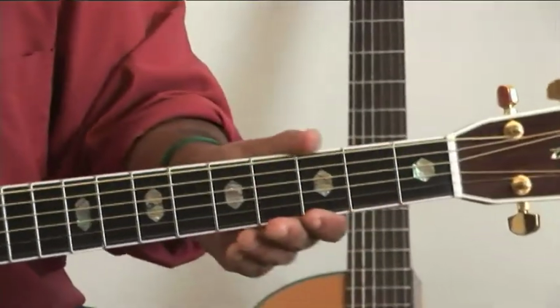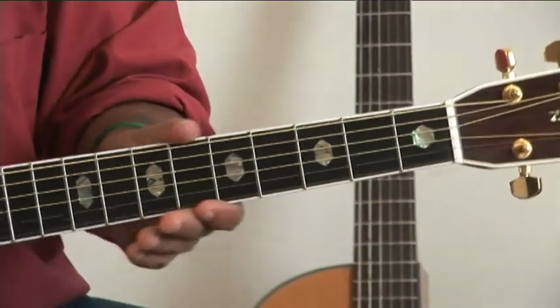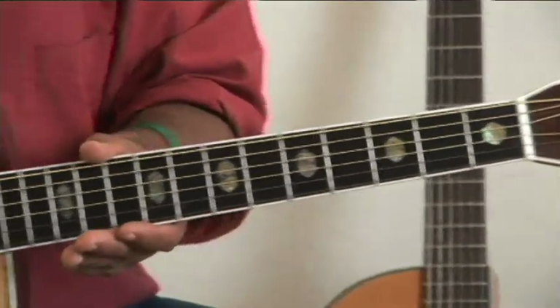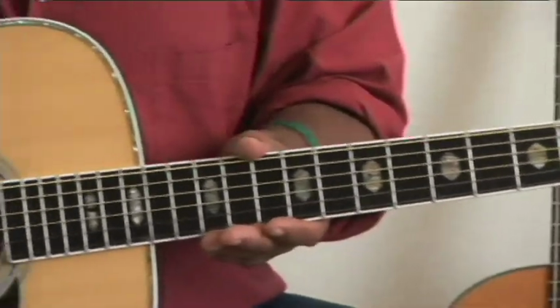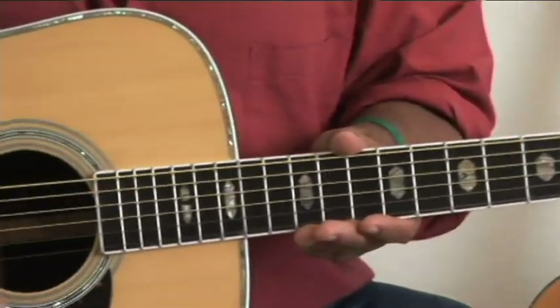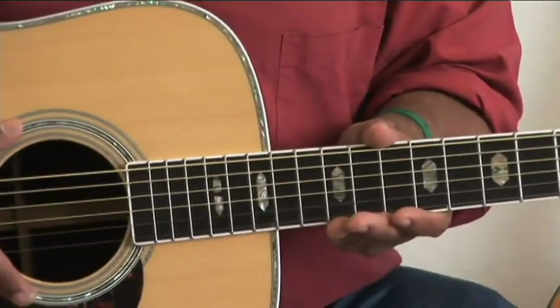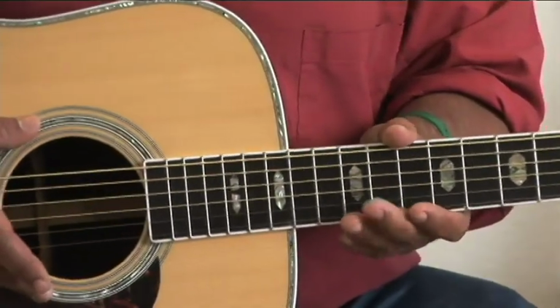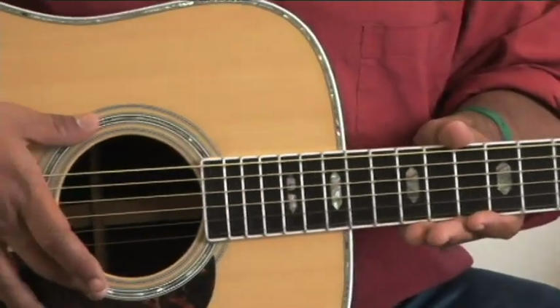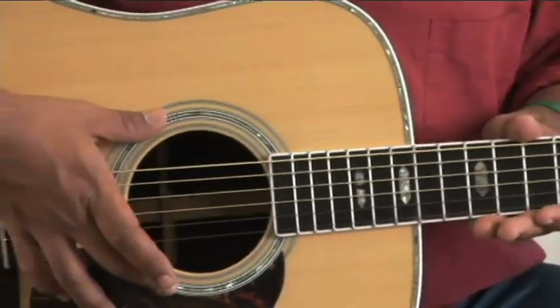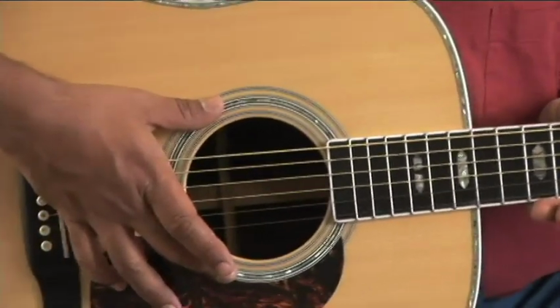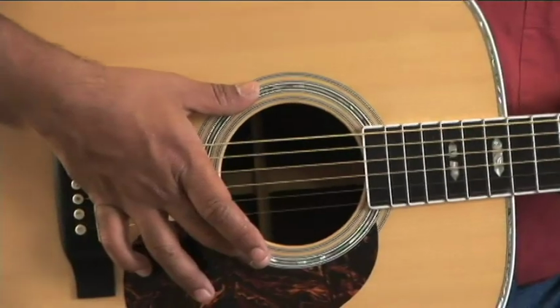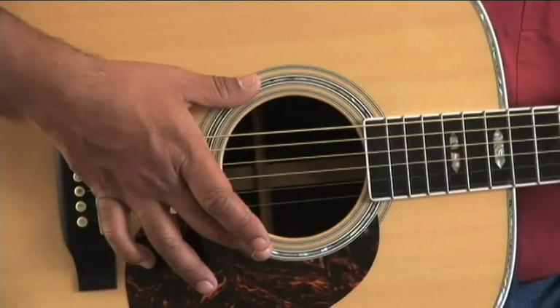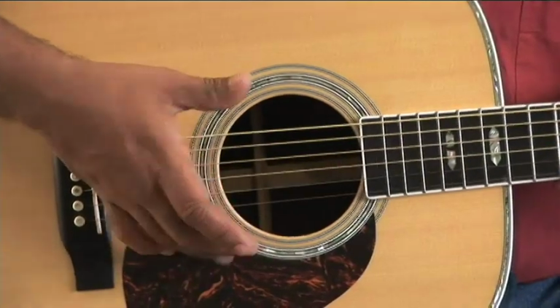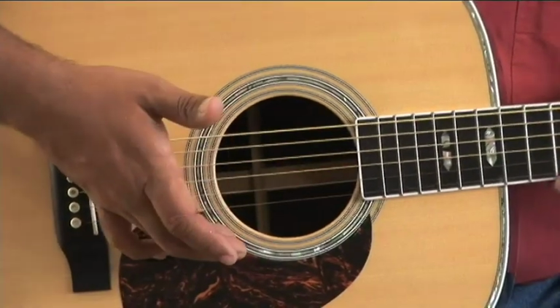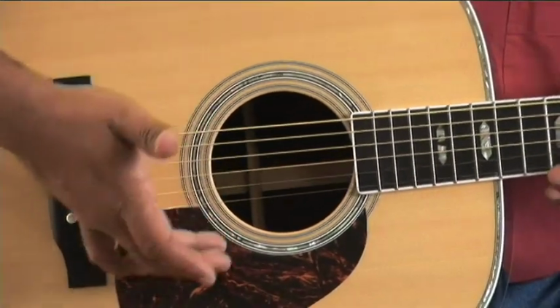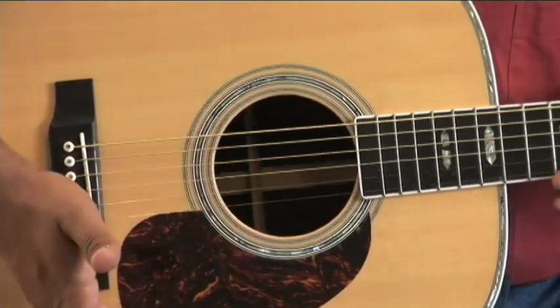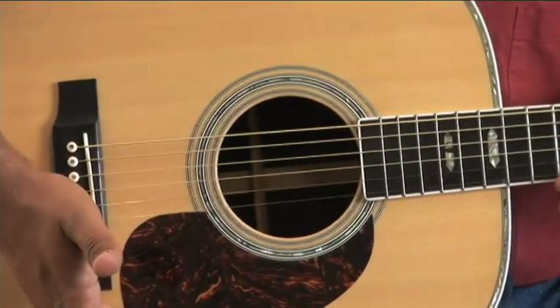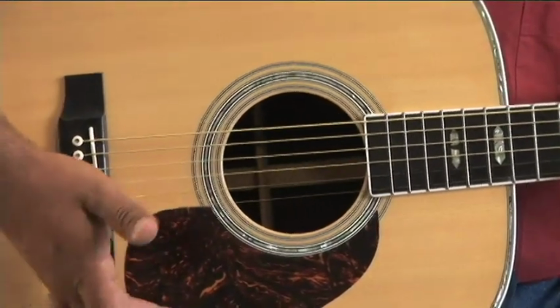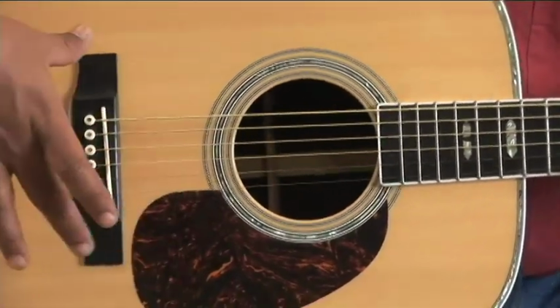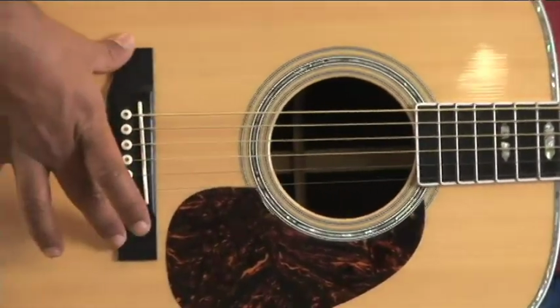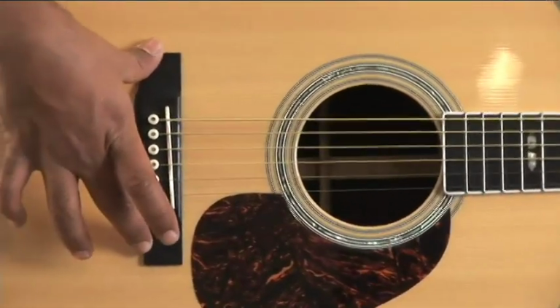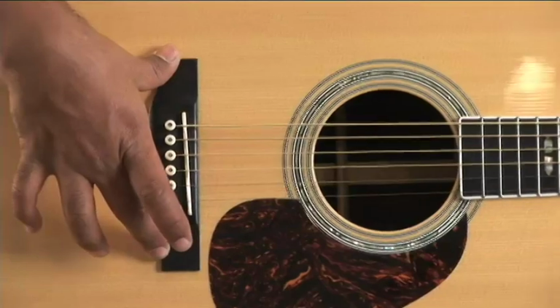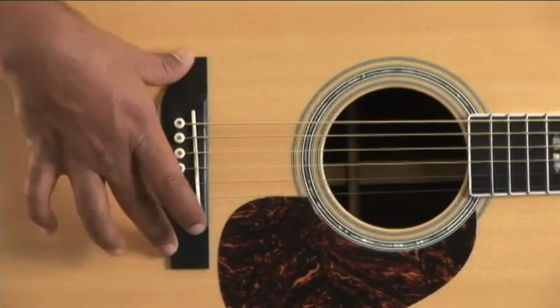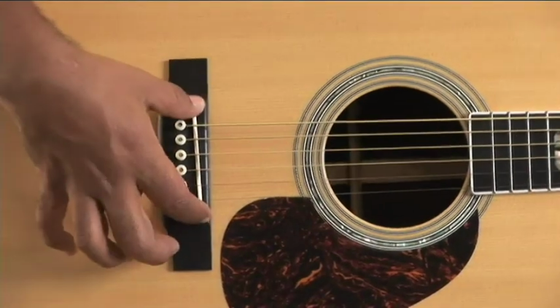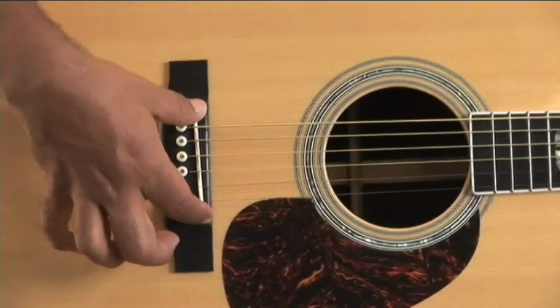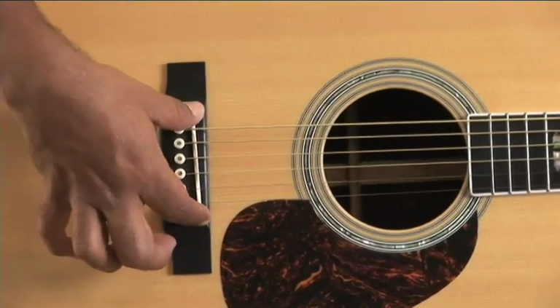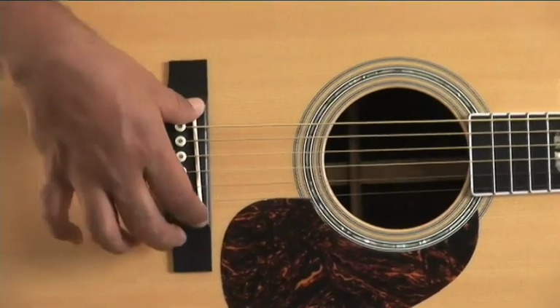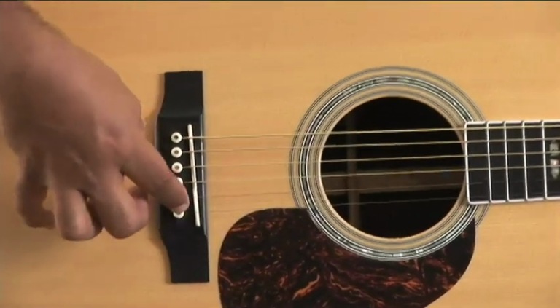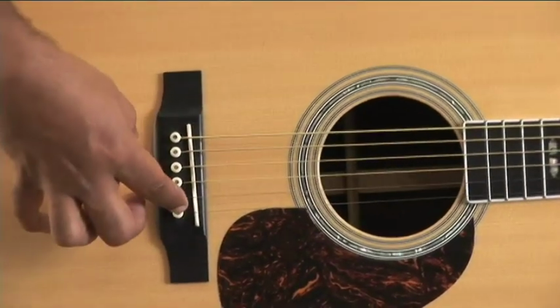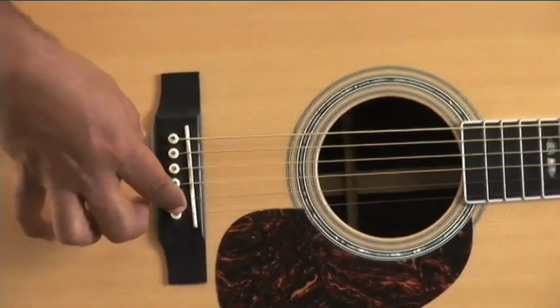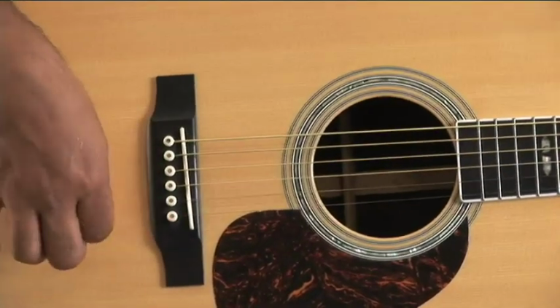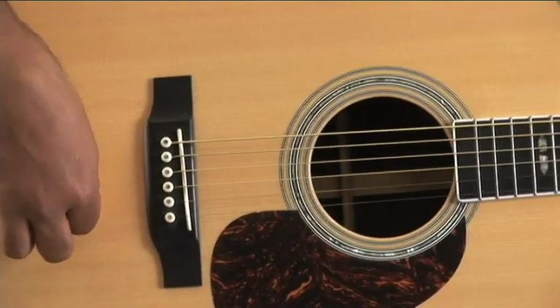Coming back down on the guitar, you have your sound hole. This is where all the sound comes out of your acoustic guitar, and that sits on top of your pickguard. Here is your bridge, your saddle, and your bridge pins, which hold the strings into the guitar.